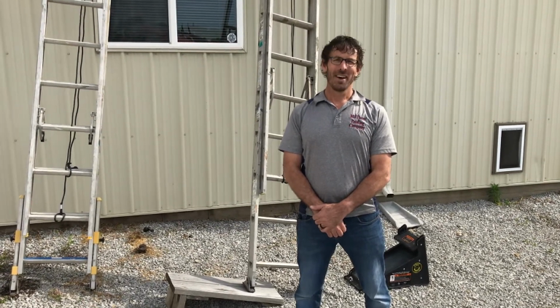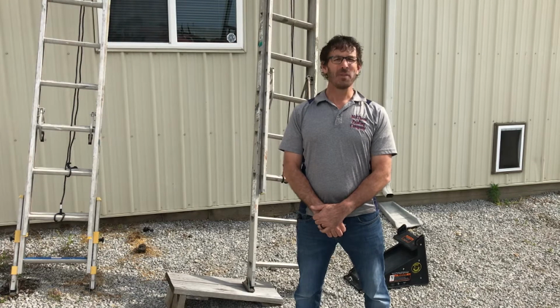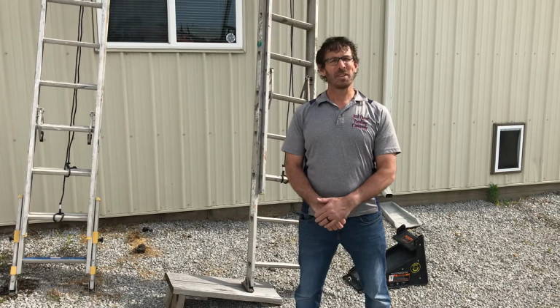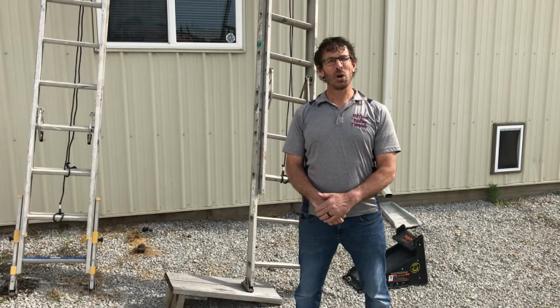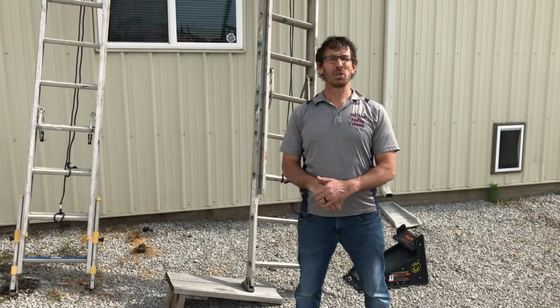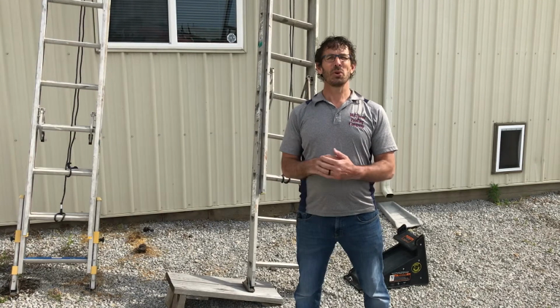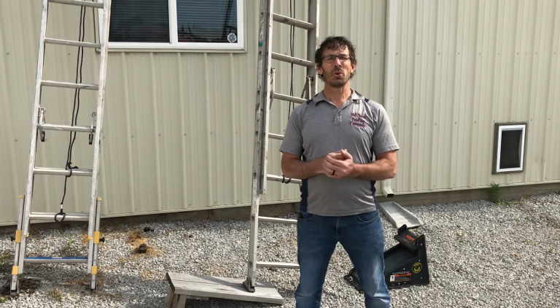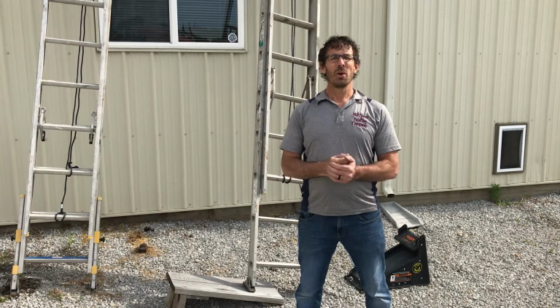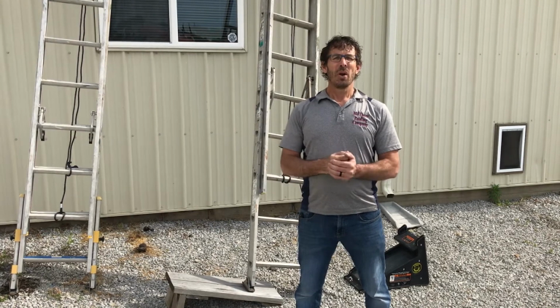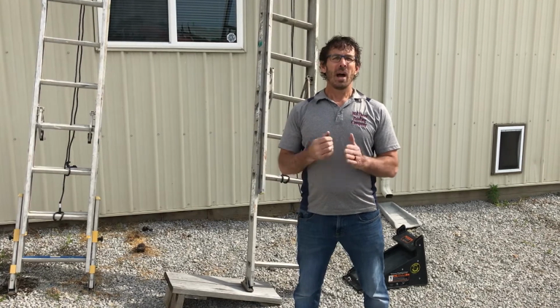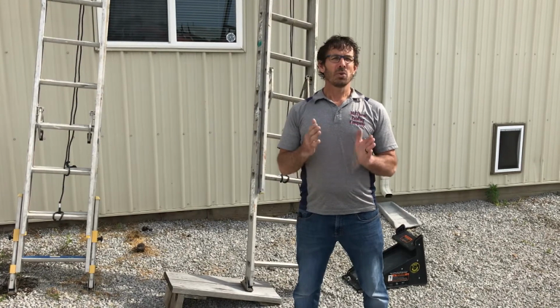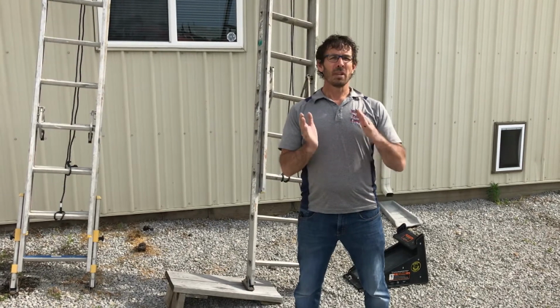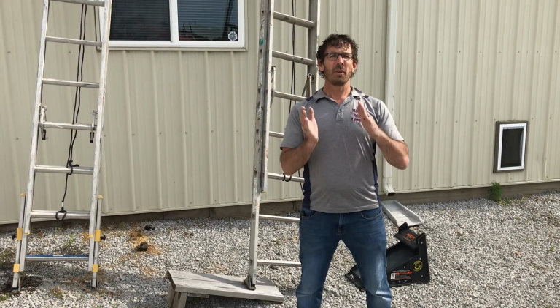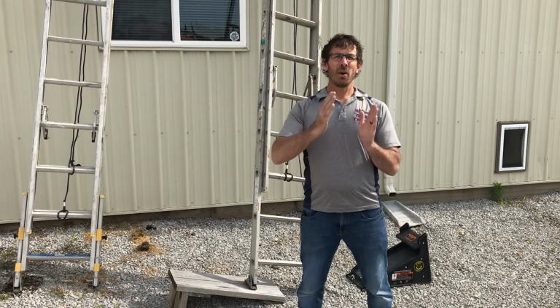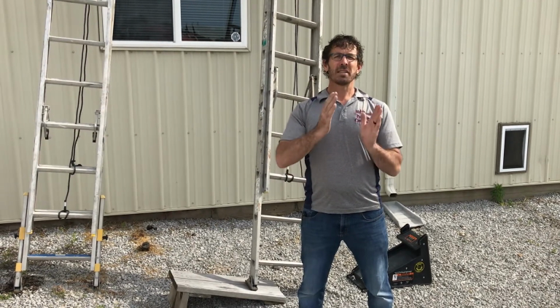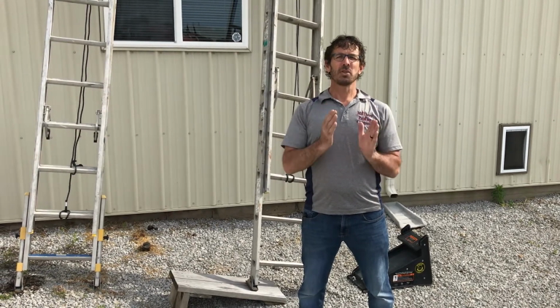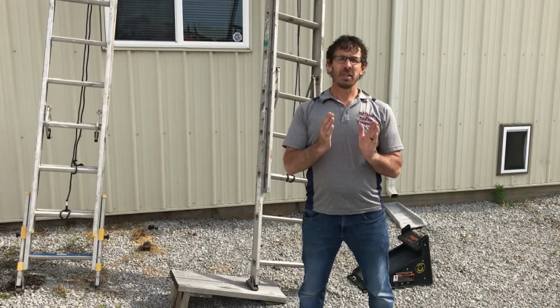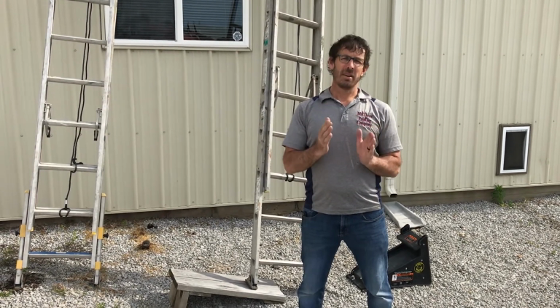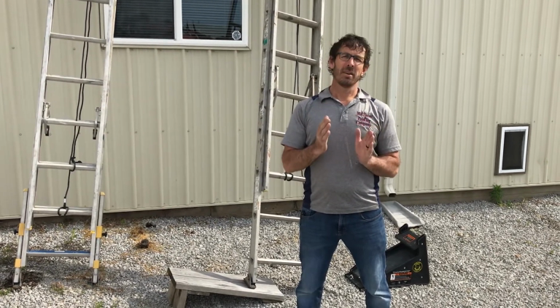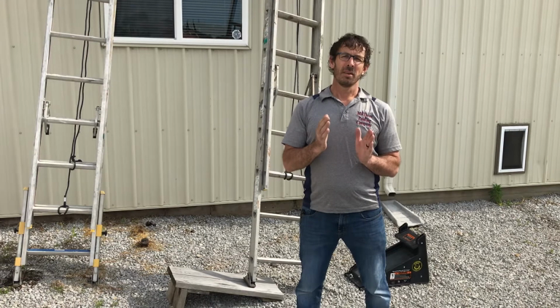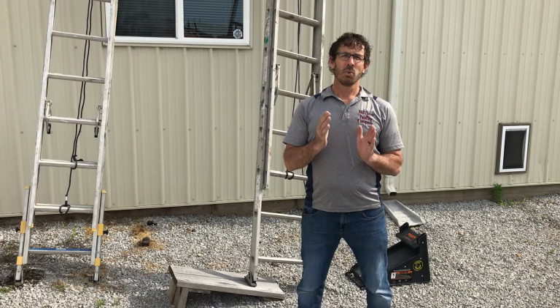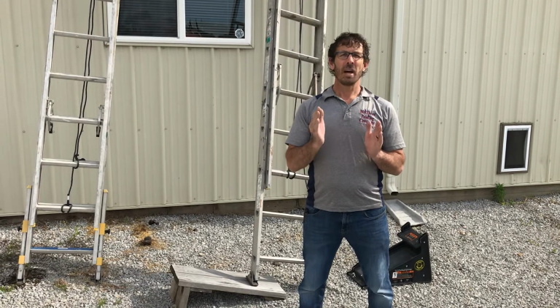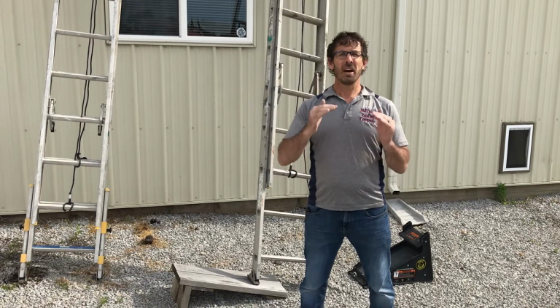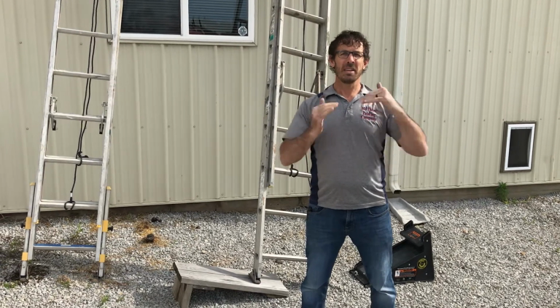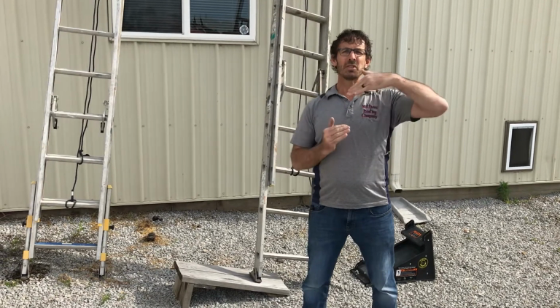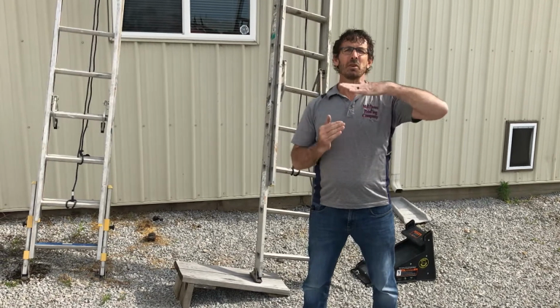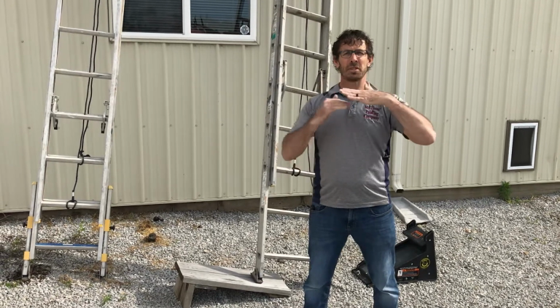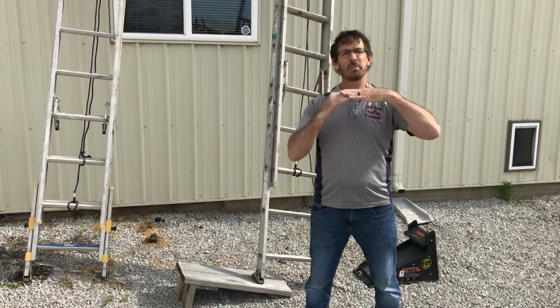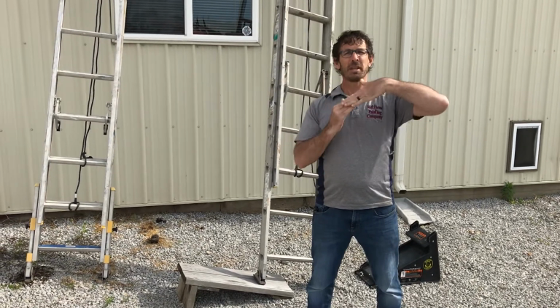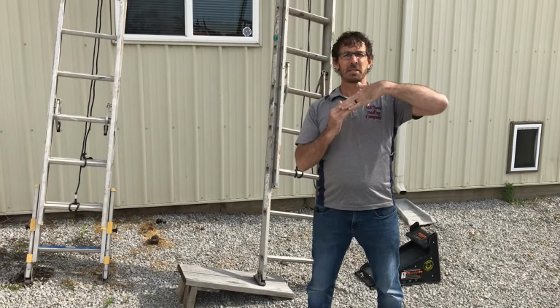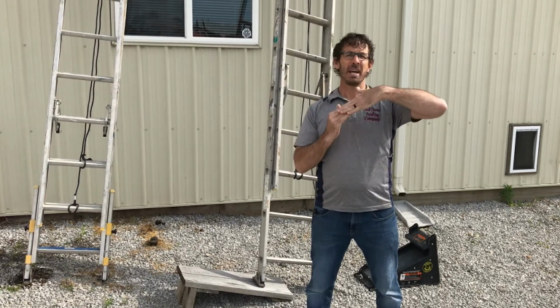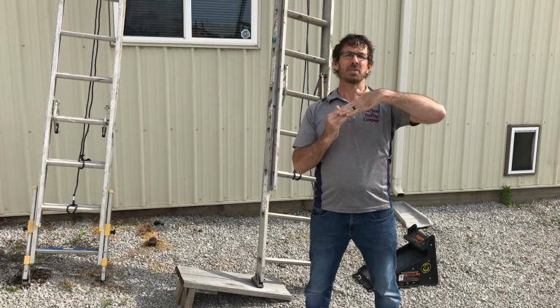On this video, we're going to show you how to level out an extension ladder when you have an uneven surface, and typically that's going to be outside.